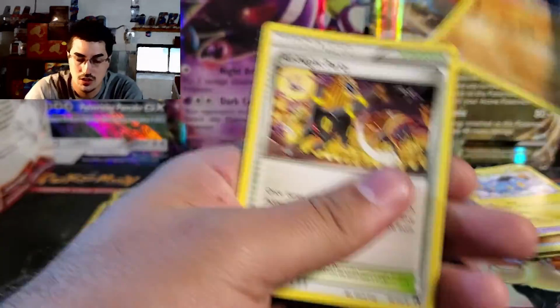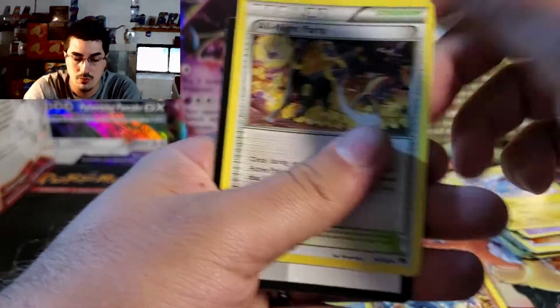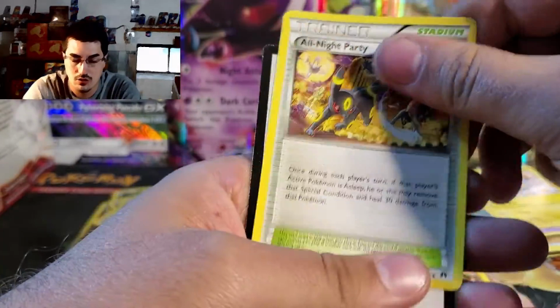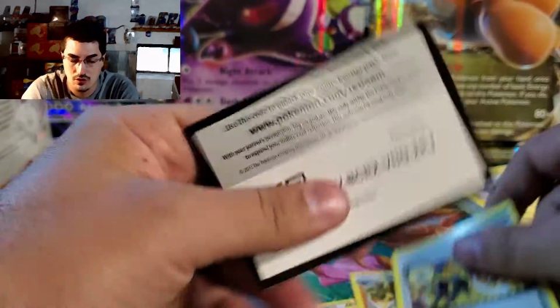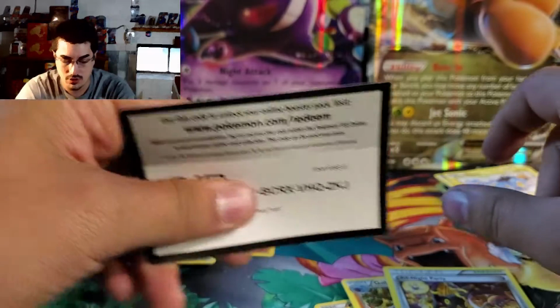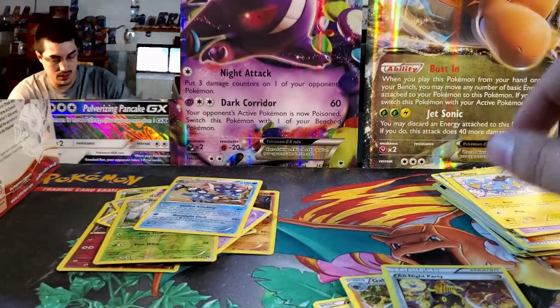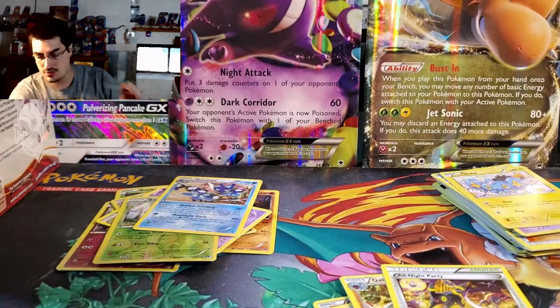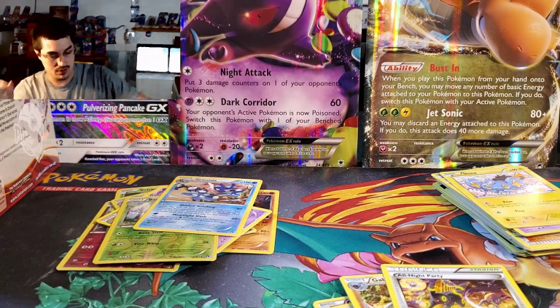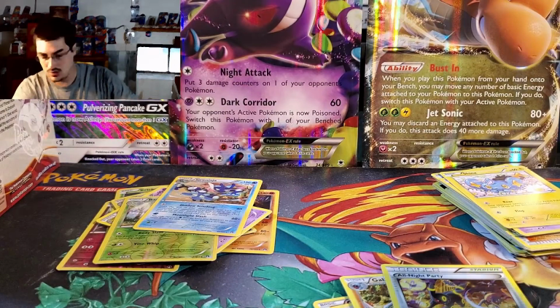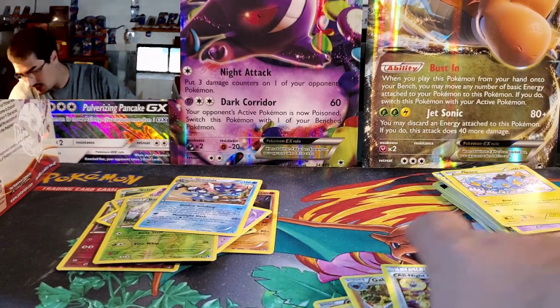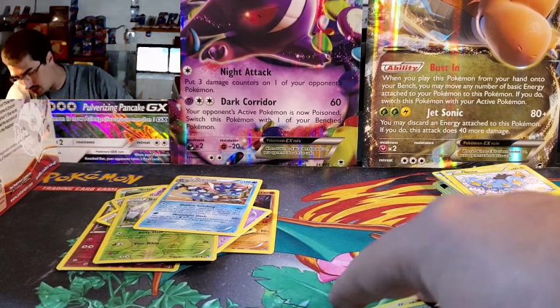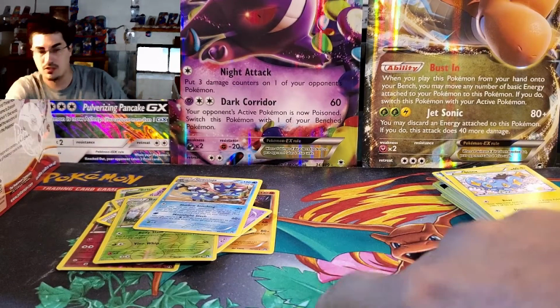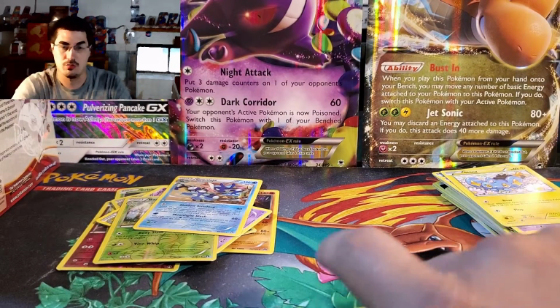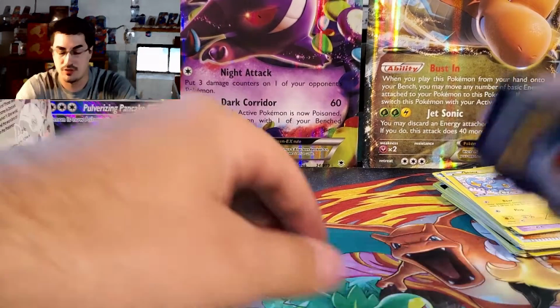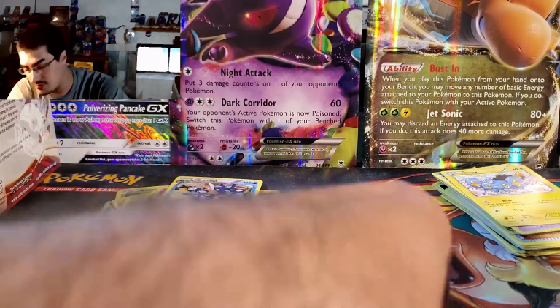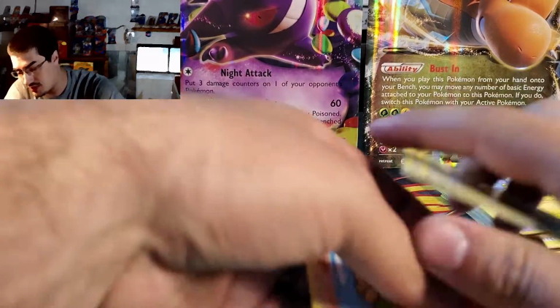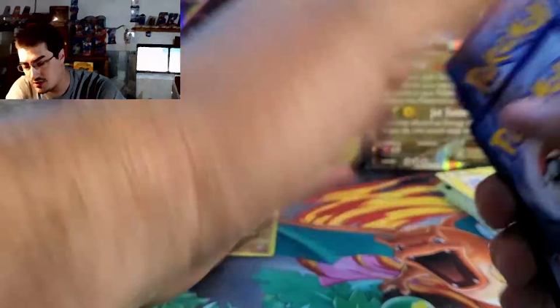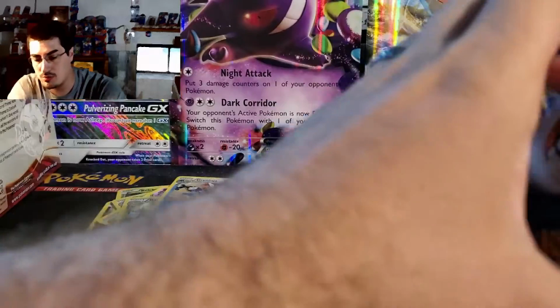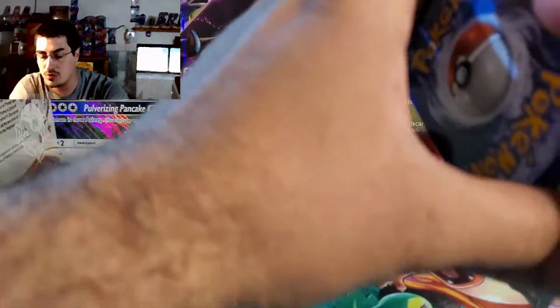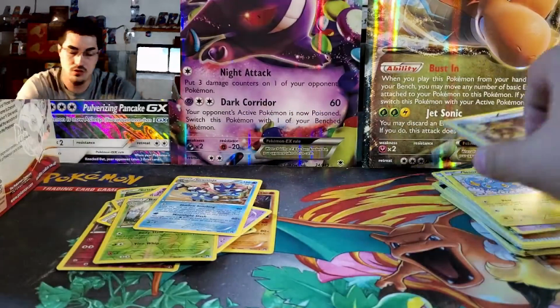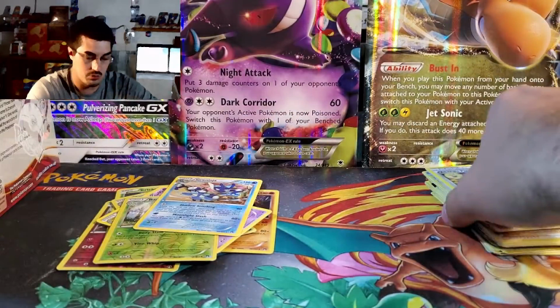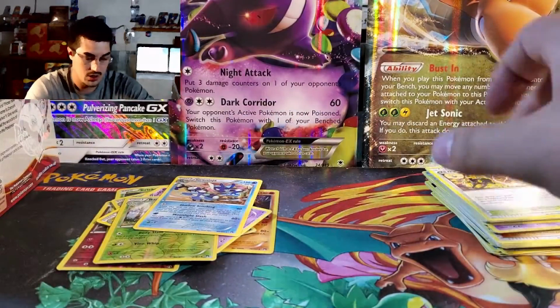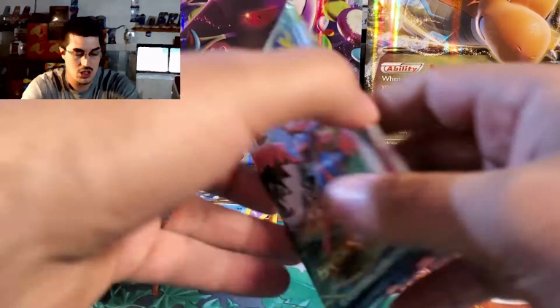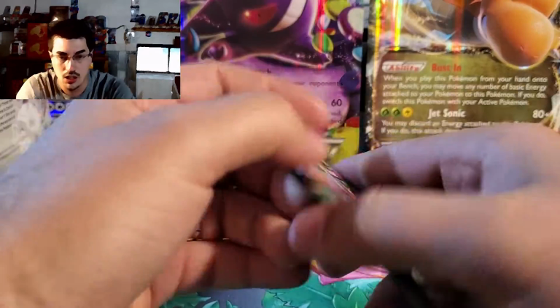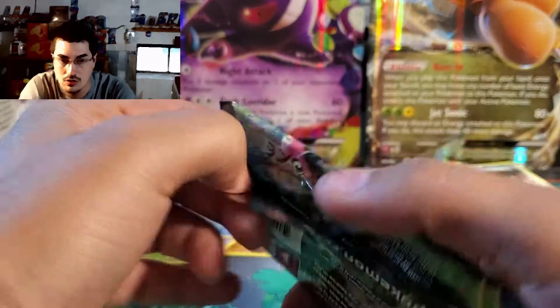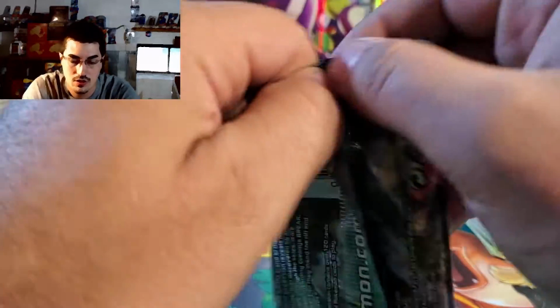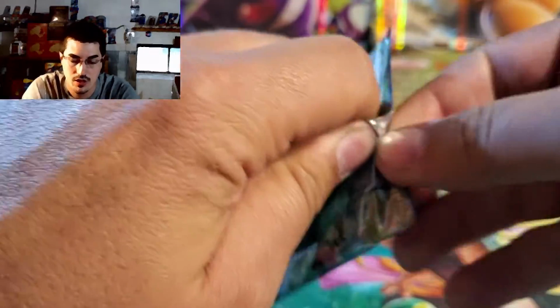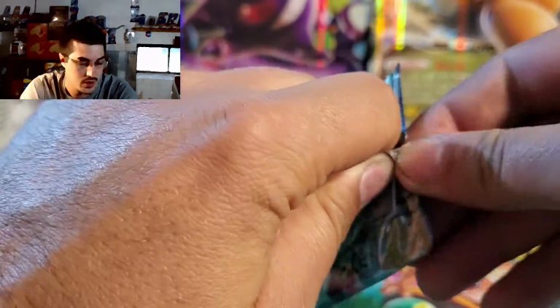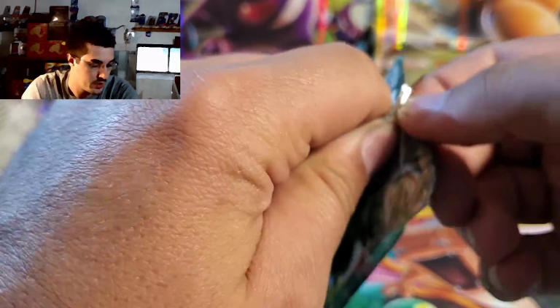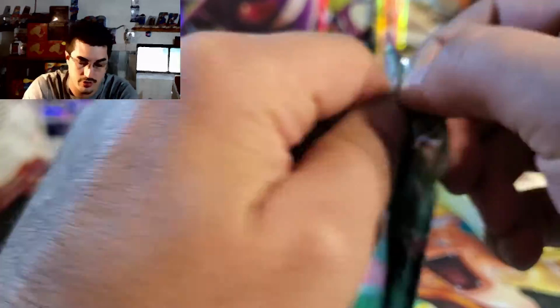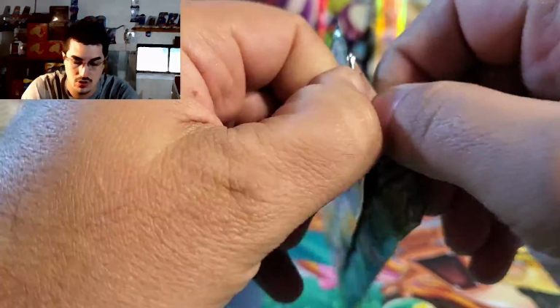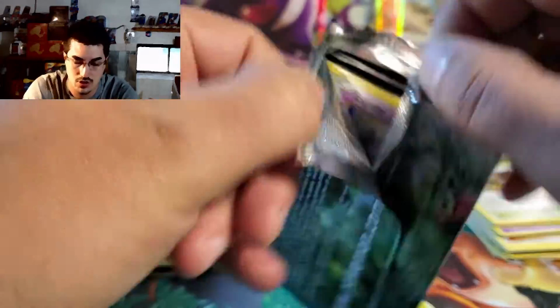Need them holos in there. All Night Party, there's that one. I'm gonna save something — my buddy wanted some TCG online codes, so I was gonna save a couple. I'll save a few of these here at the end.